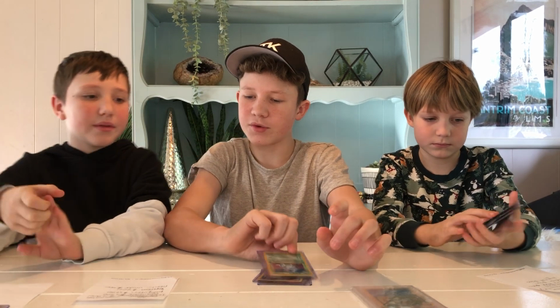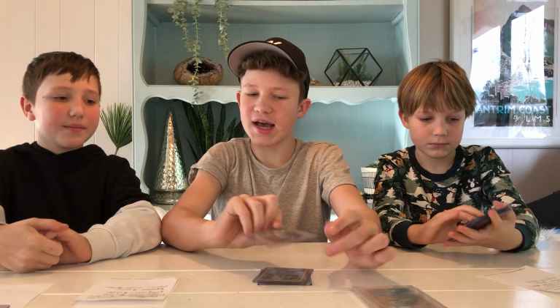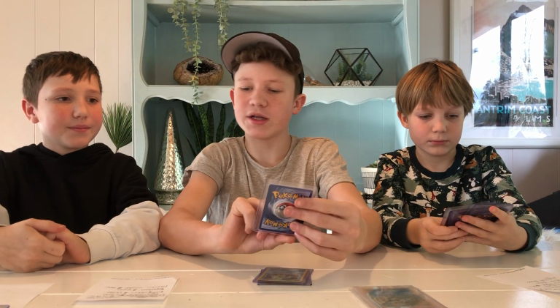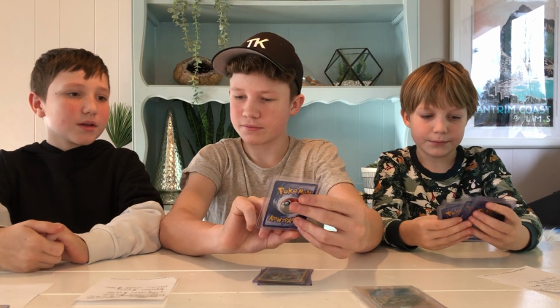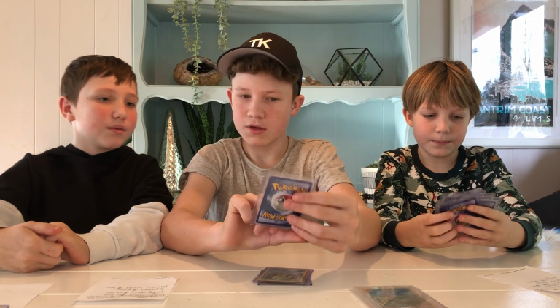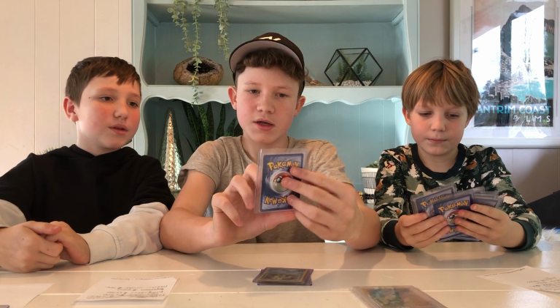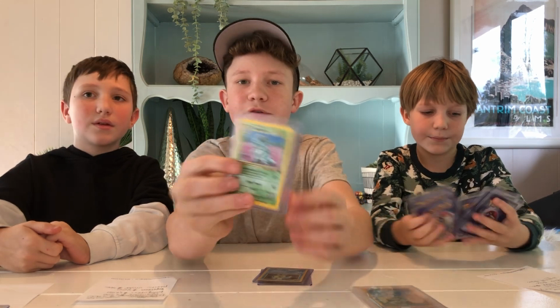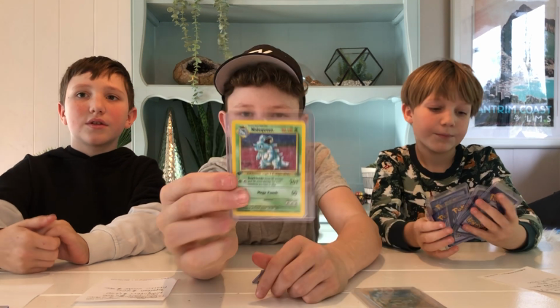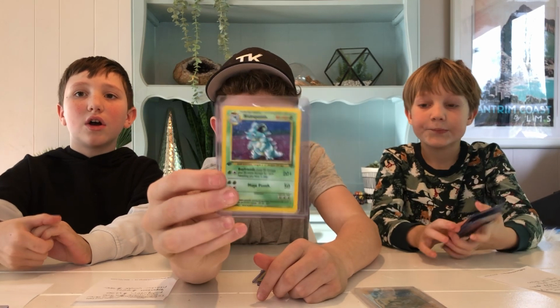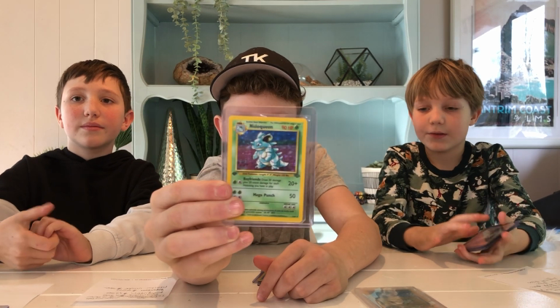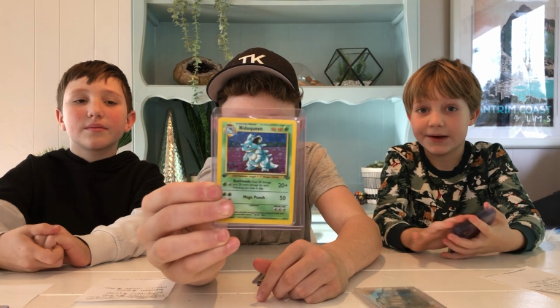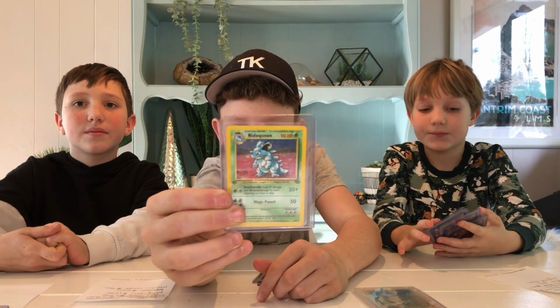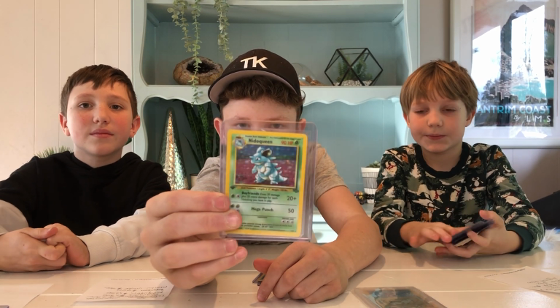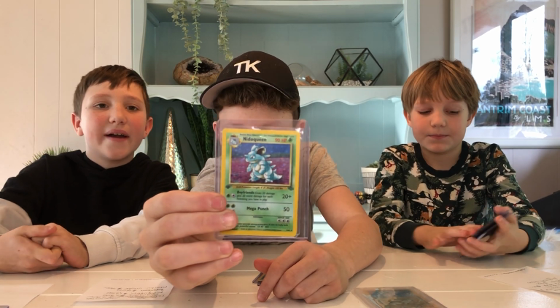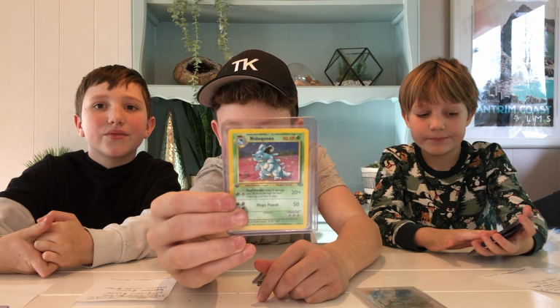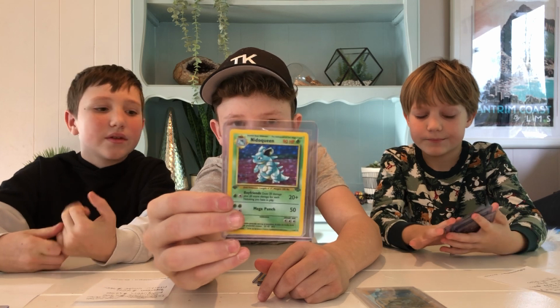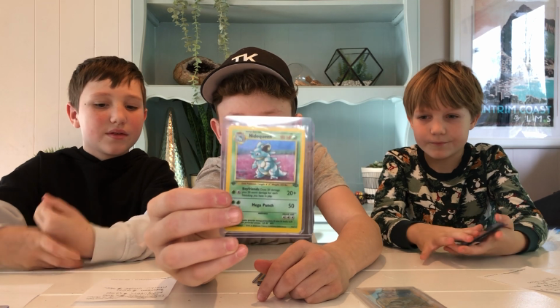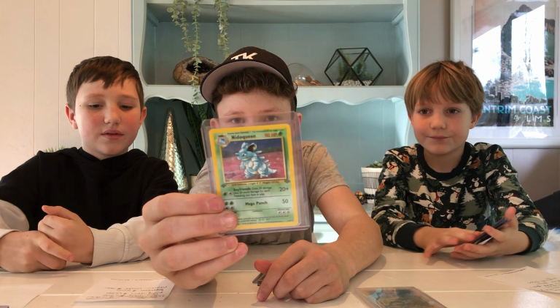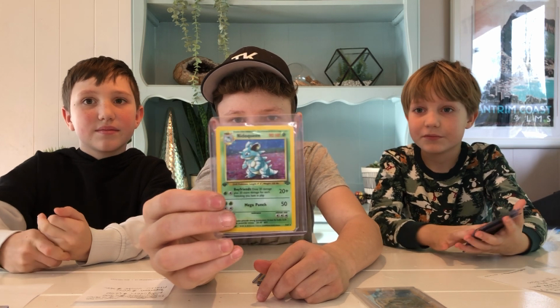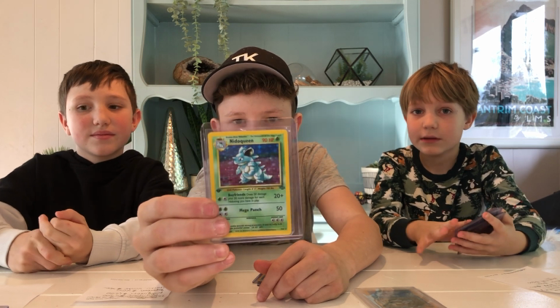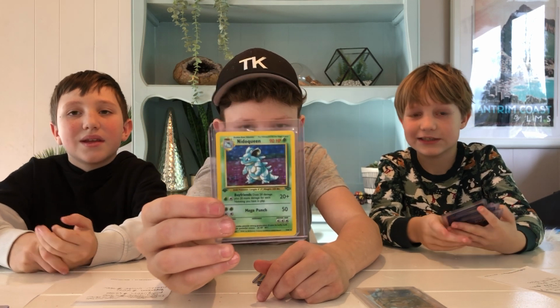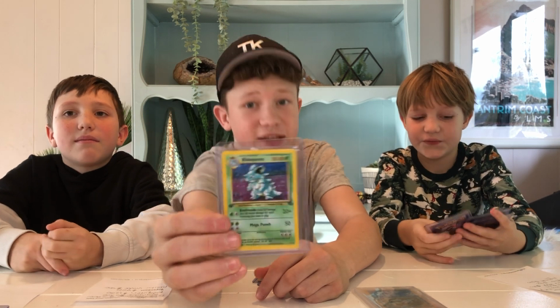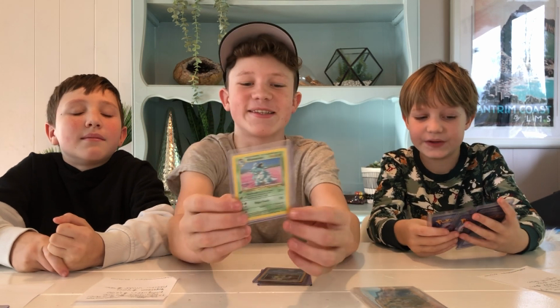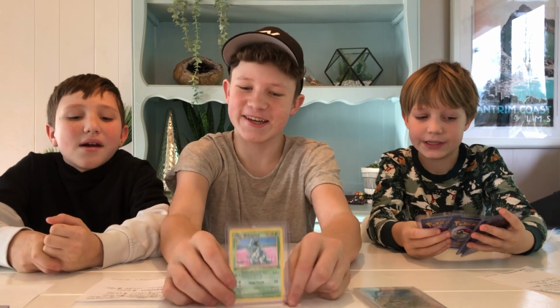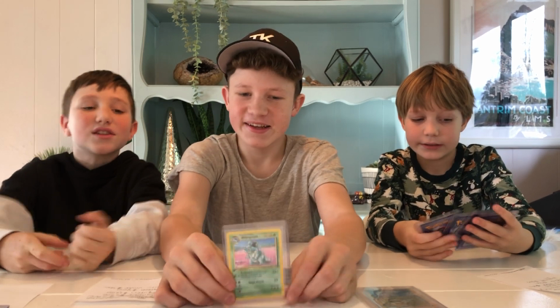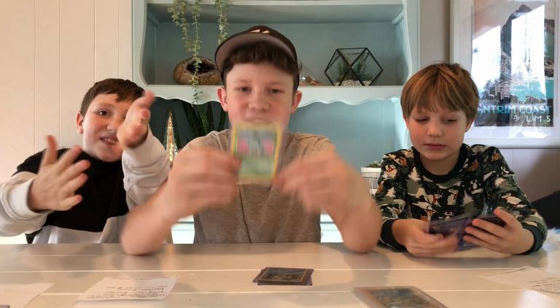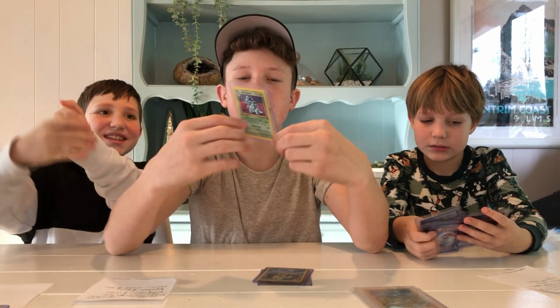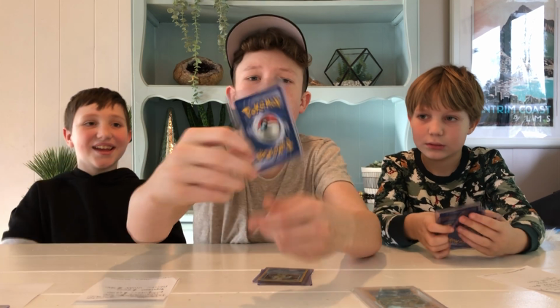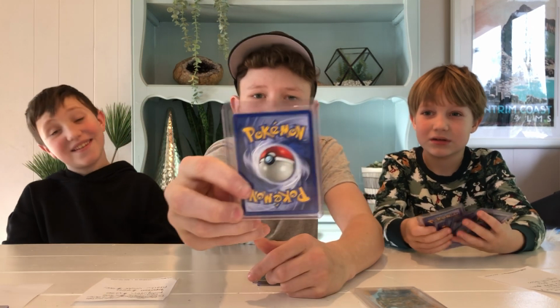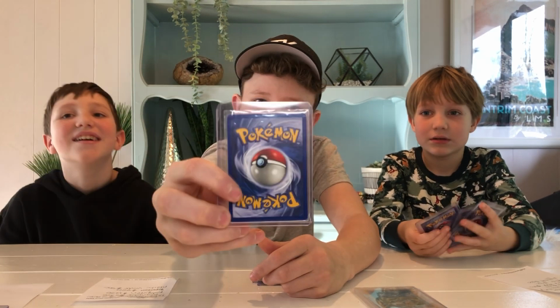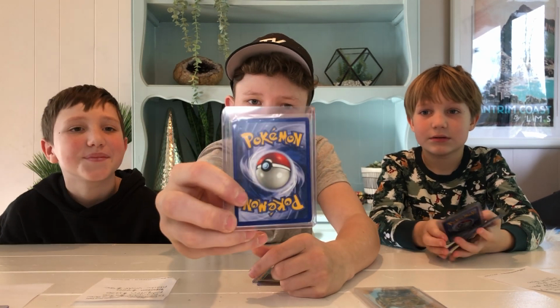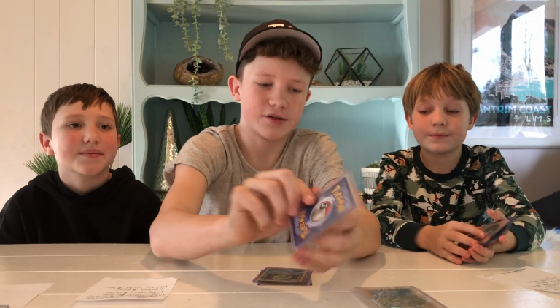Then we've got Nidoqueen — first edition holo from Jungle. $1,250 US. Wow, that is insane, that is a lot of money. This one is actually in quite good condition too.